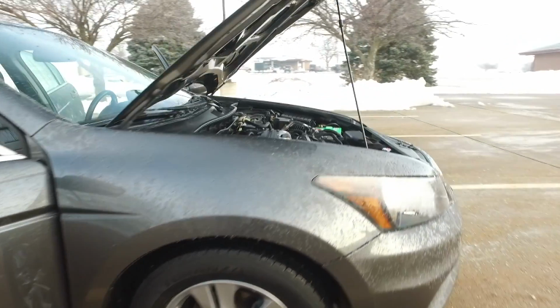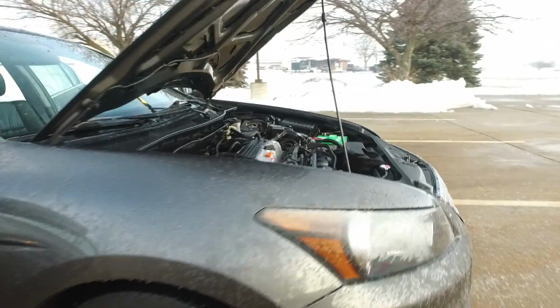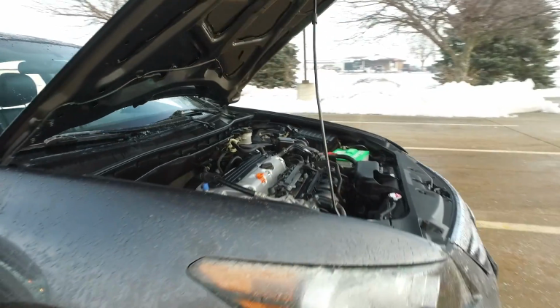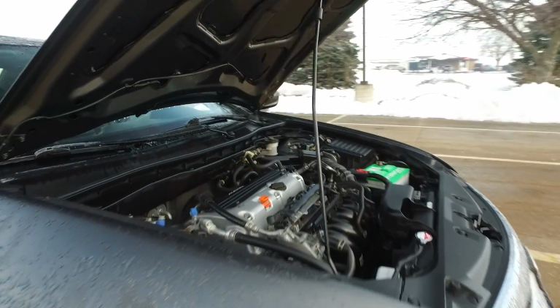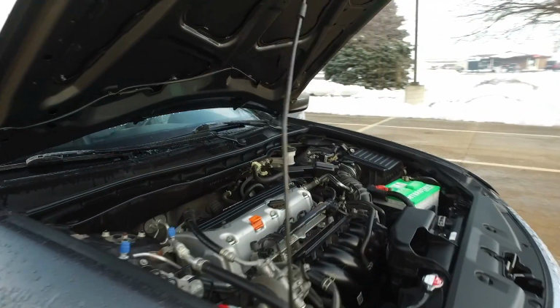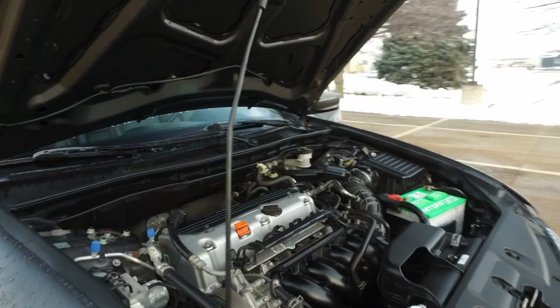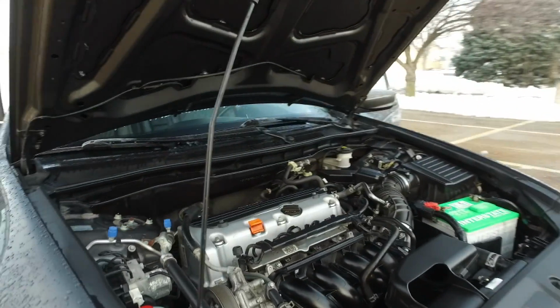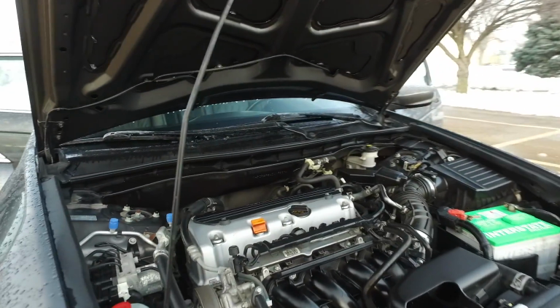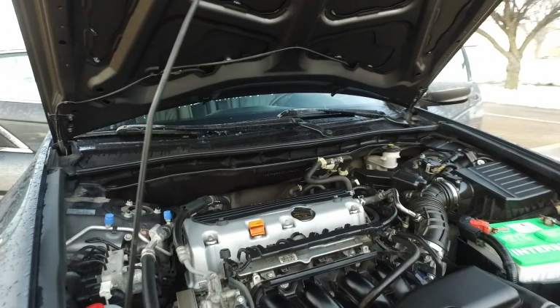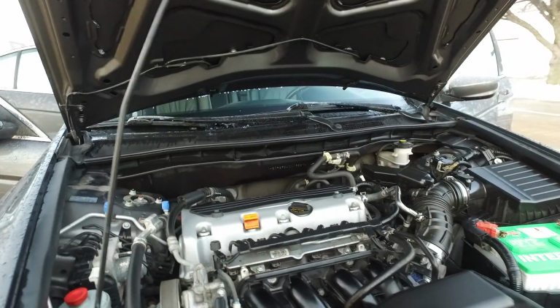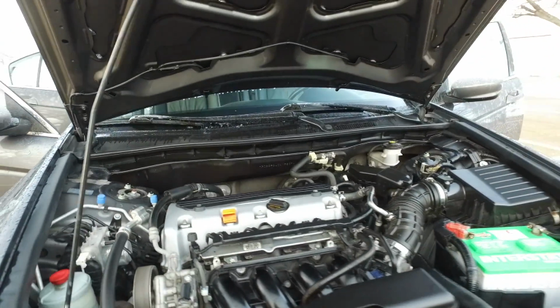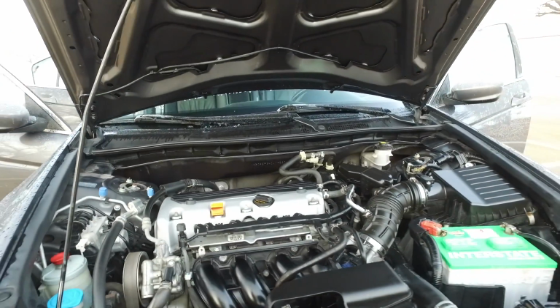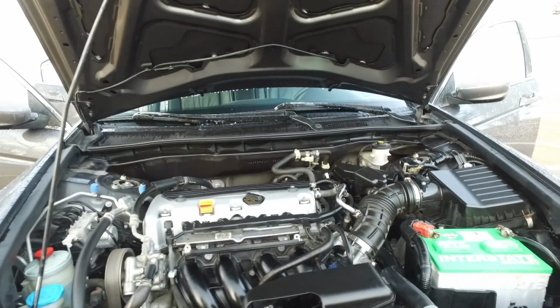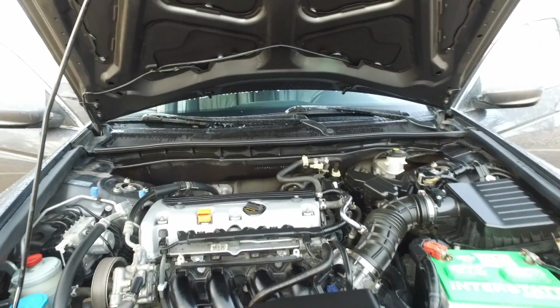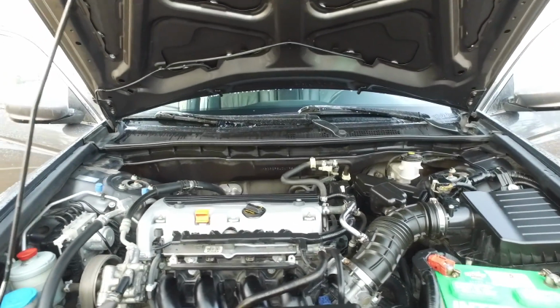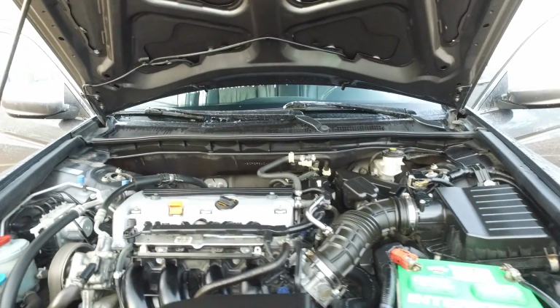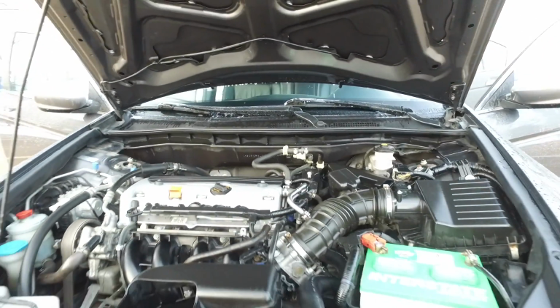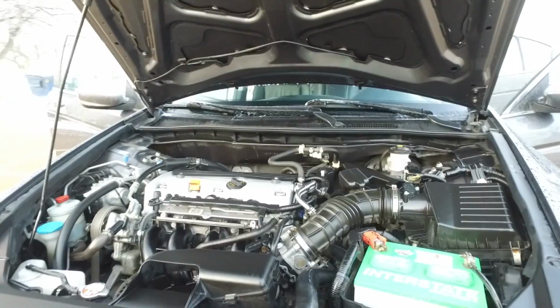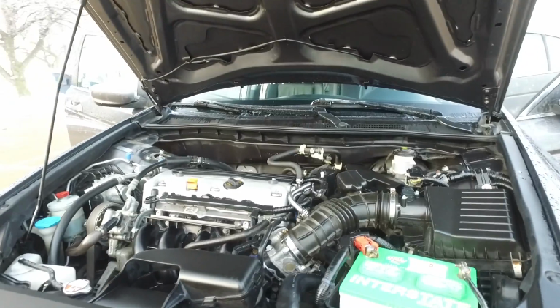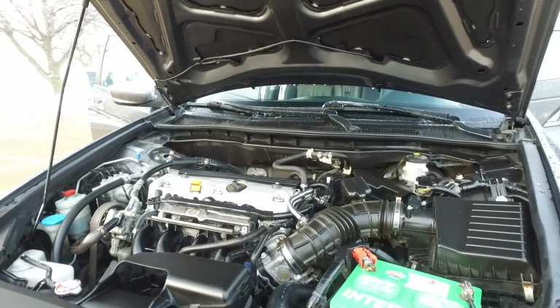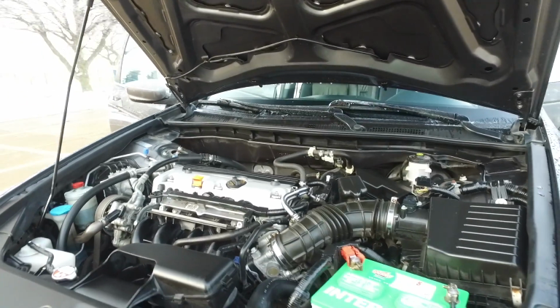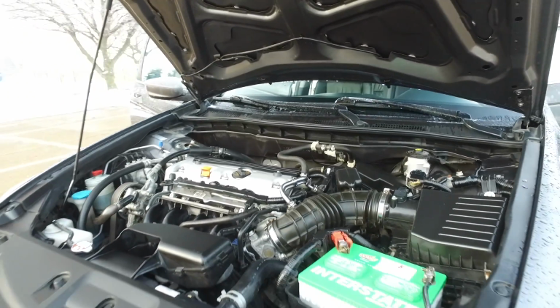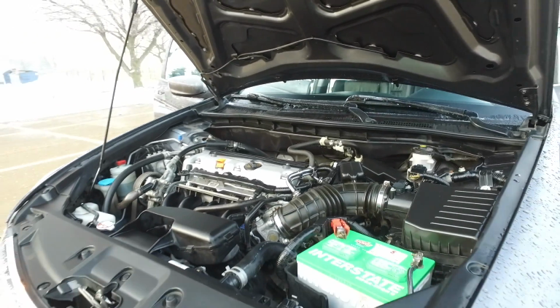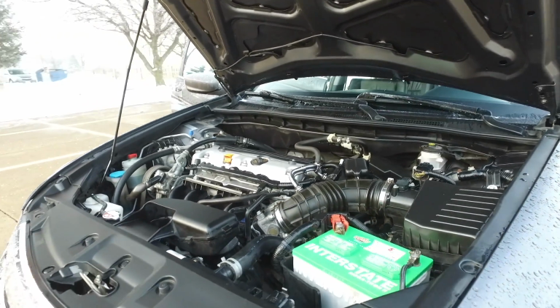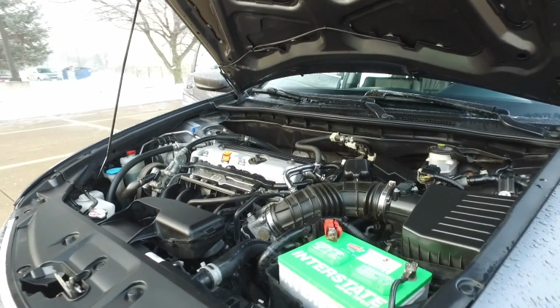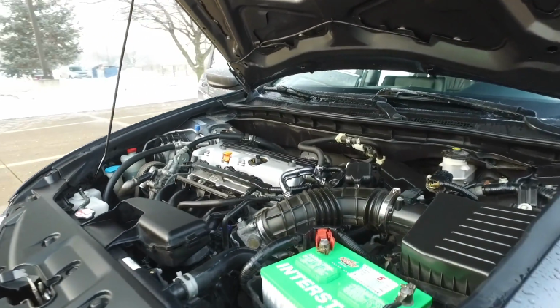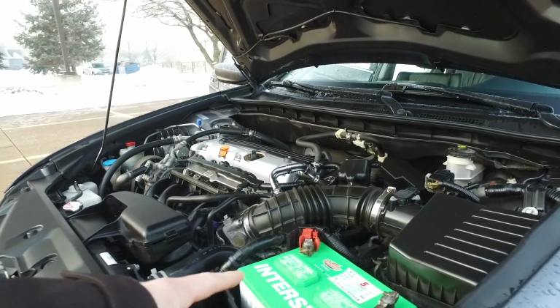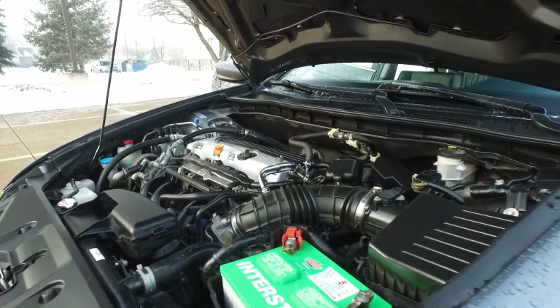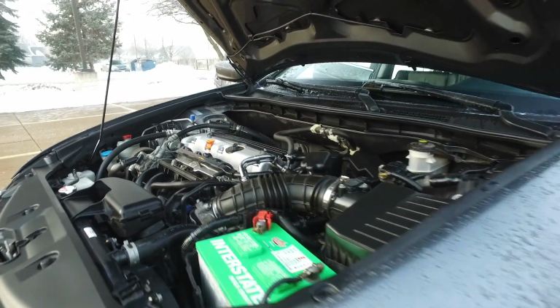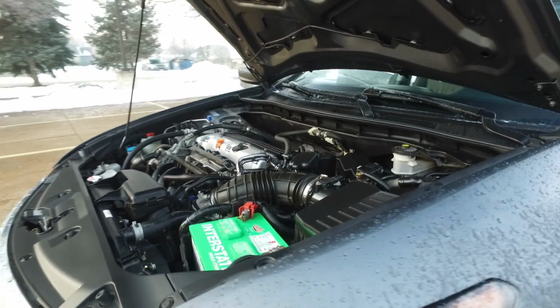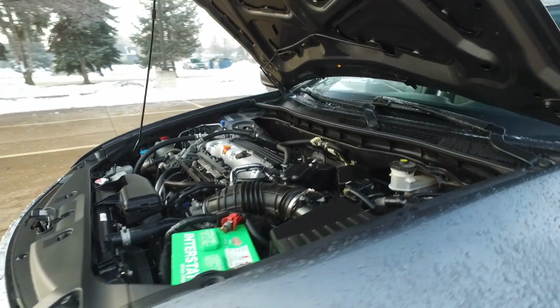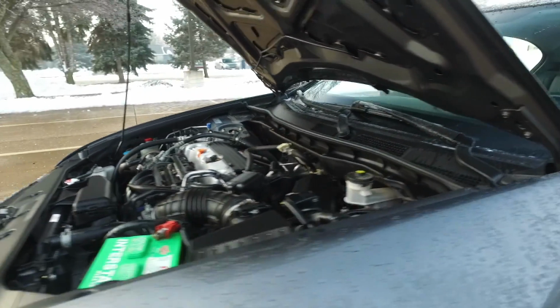As I mentioned, there's a 2.4-liter under the hood — it's actually a very peppy little four-cylinder. They've been putting this engine in the Accords for years now. There's a nice Interstate battery in this one as well.